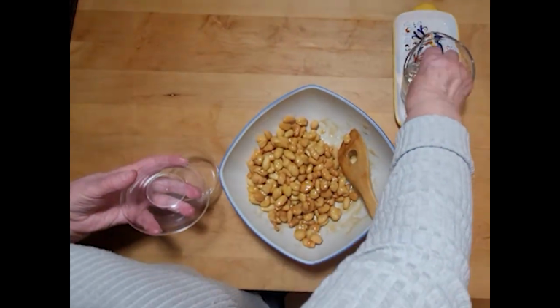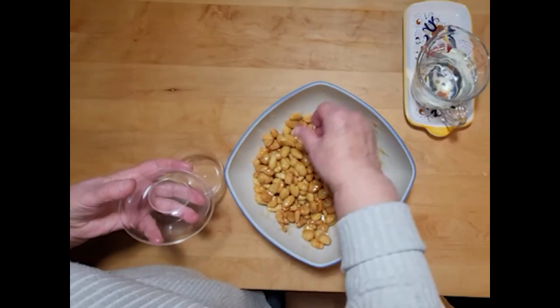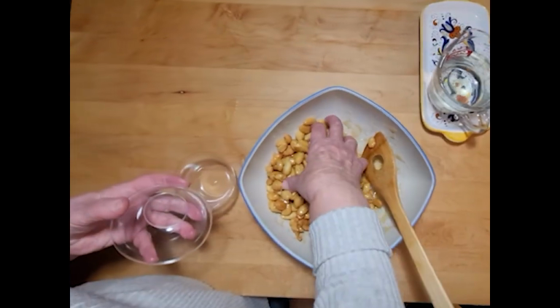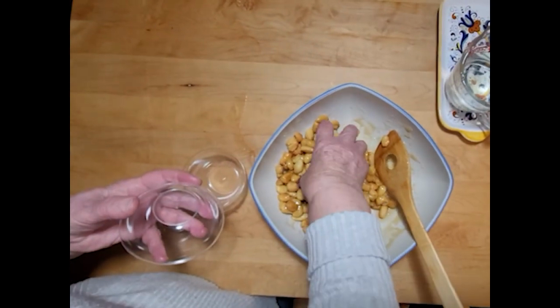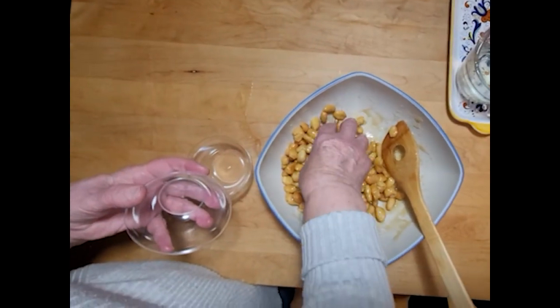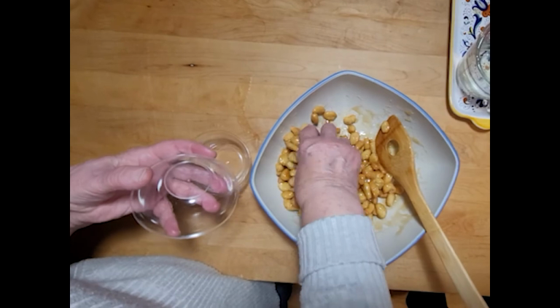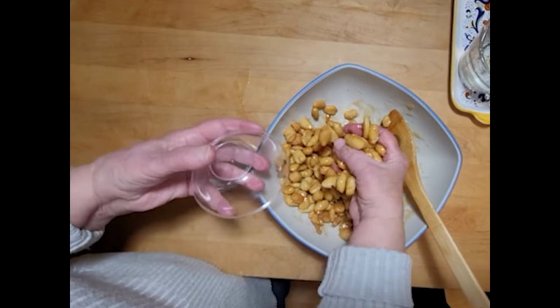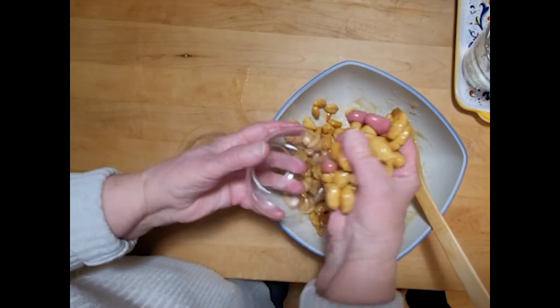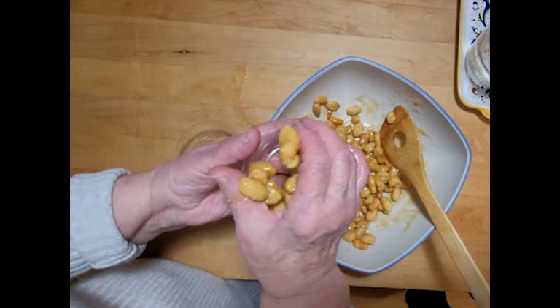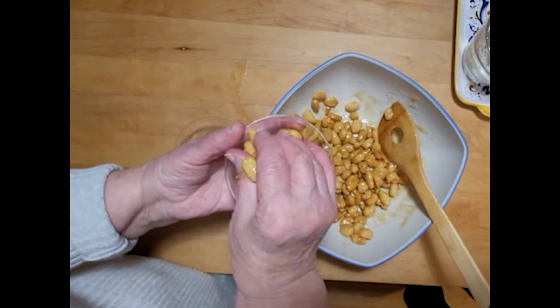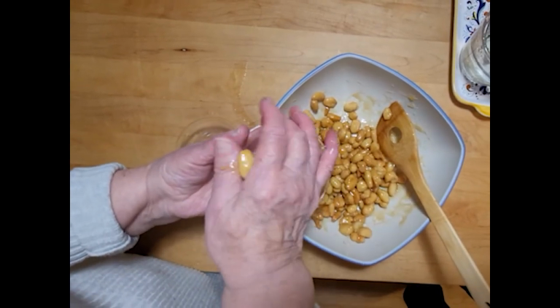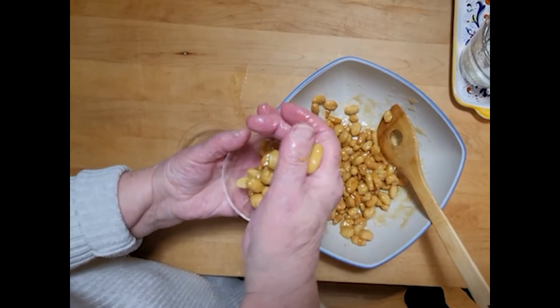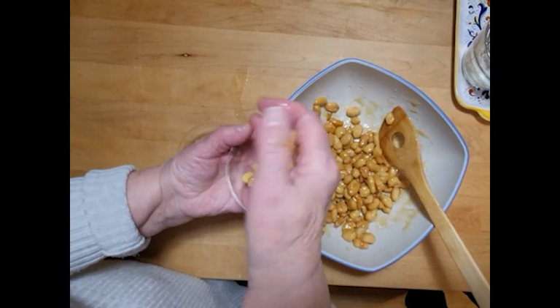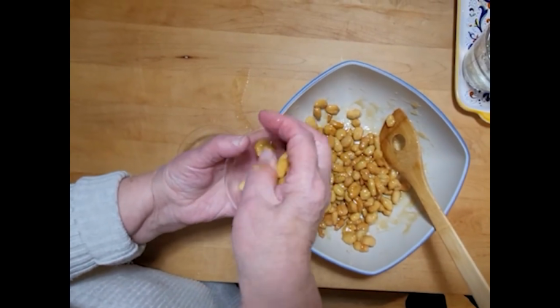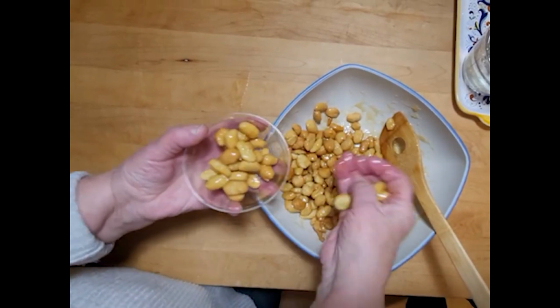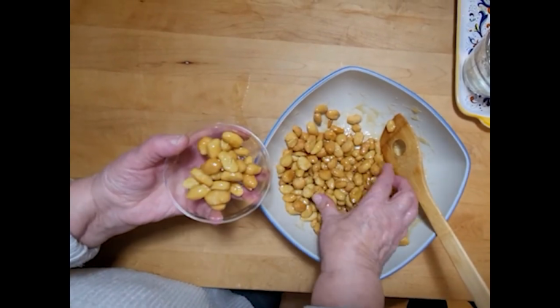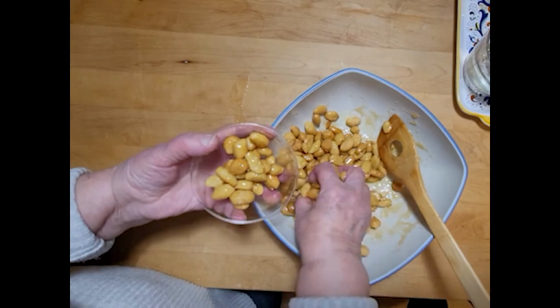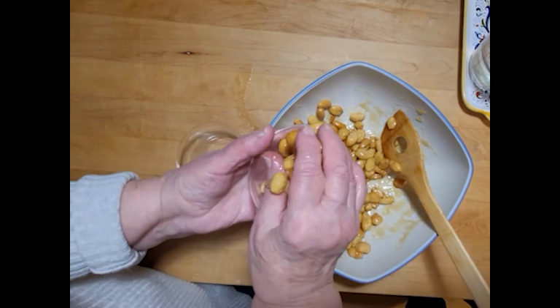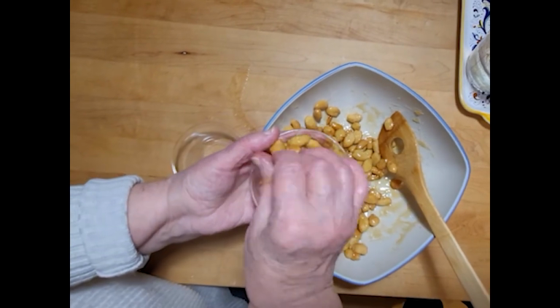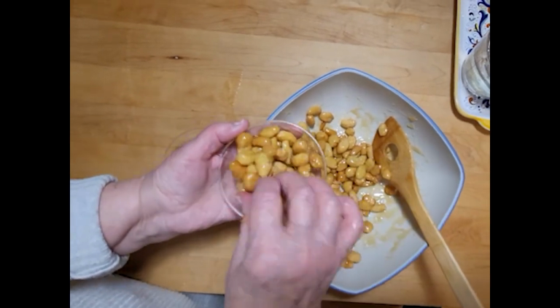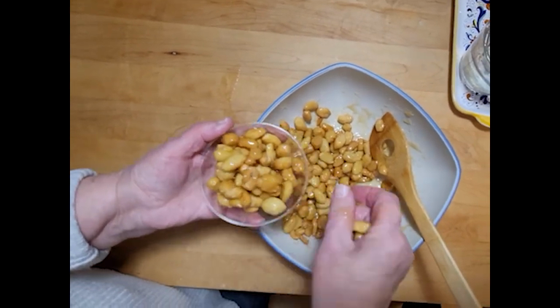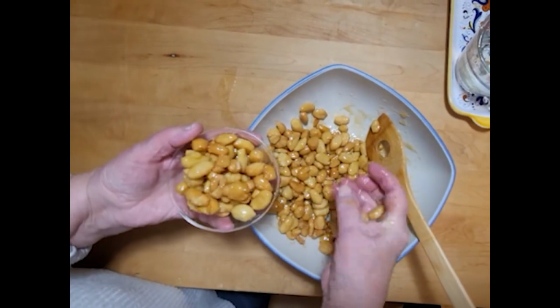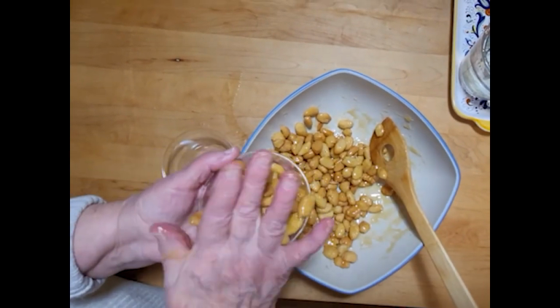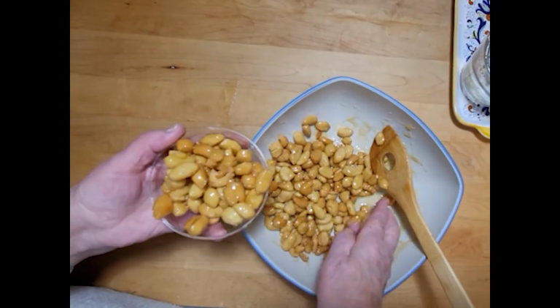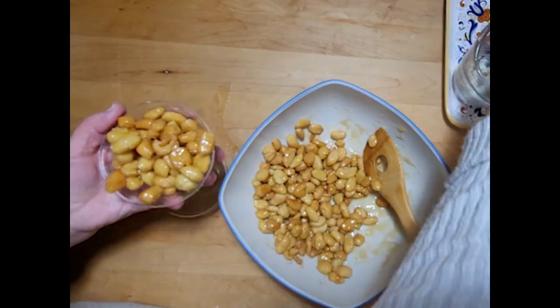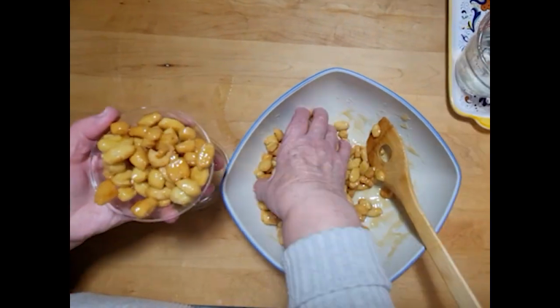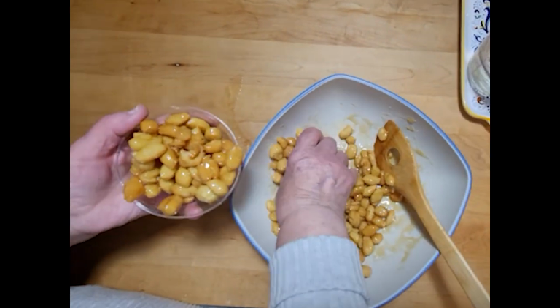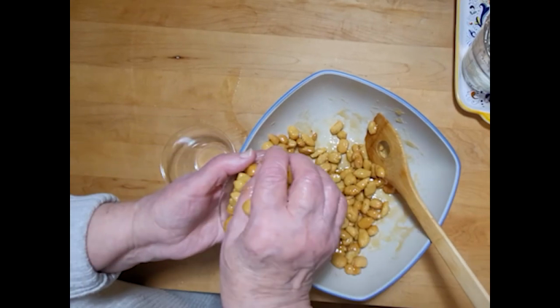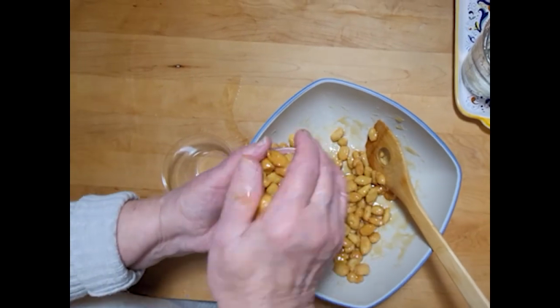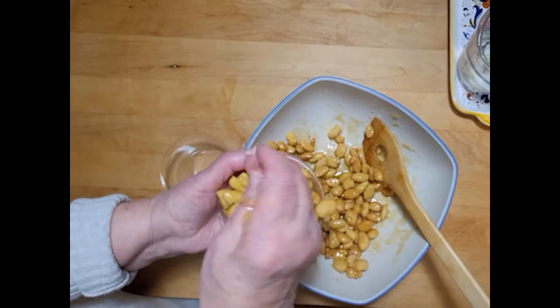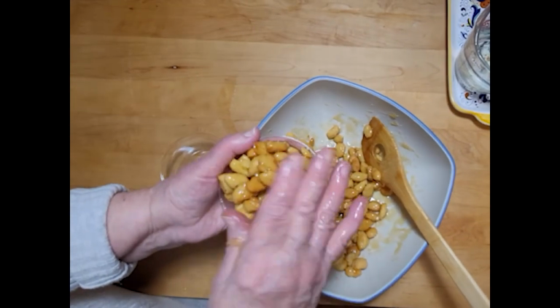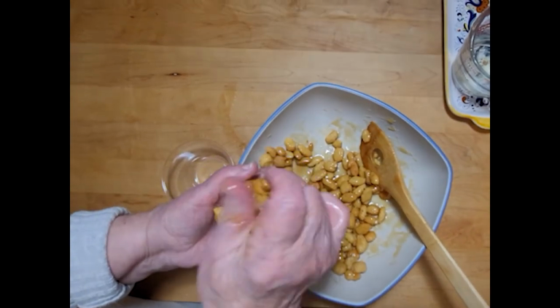Wet your hands with the cold water and place handfuls of dough pieces into your dessert container. In this demonstration we are using clear plastic cups. Once your container is heaping full of dough pieces, decorate with sprinkles.